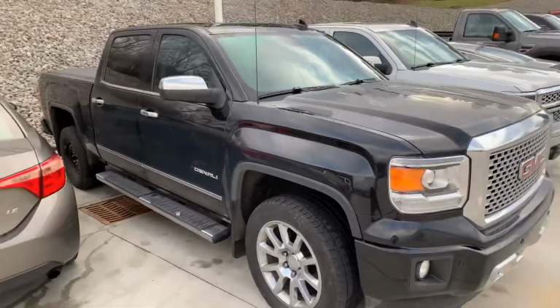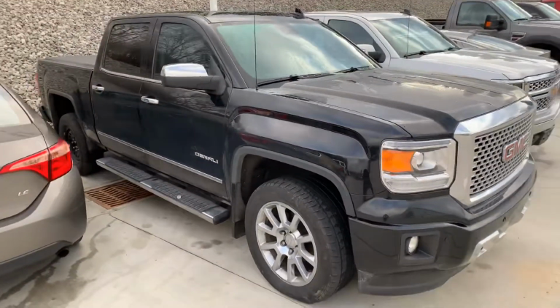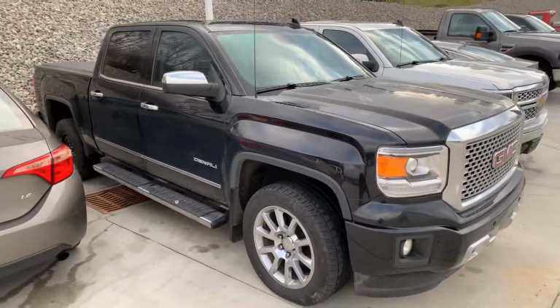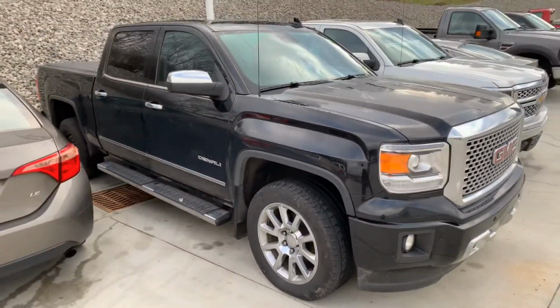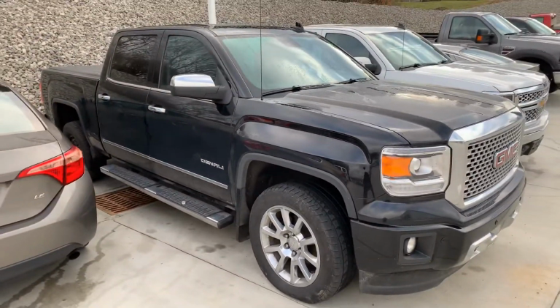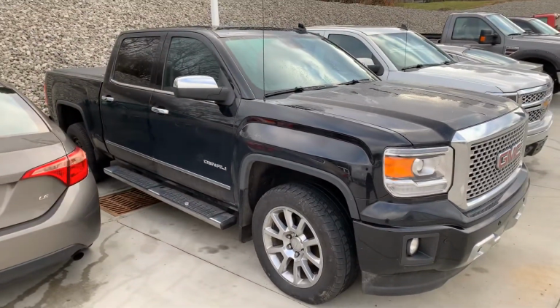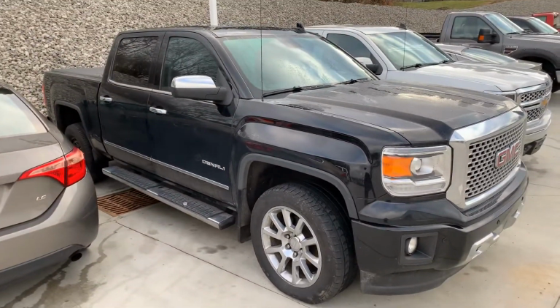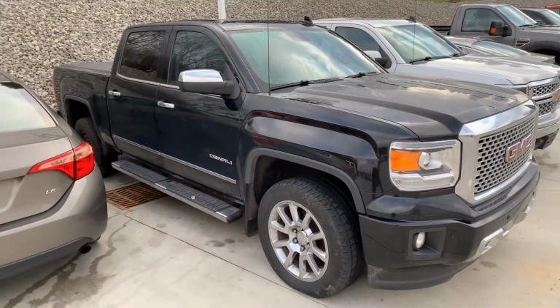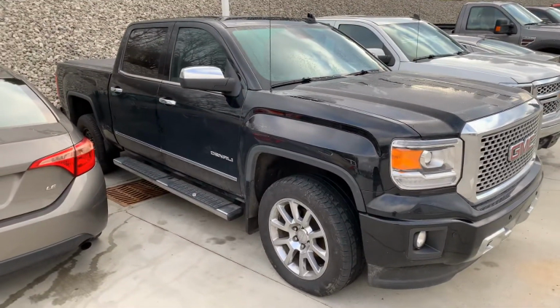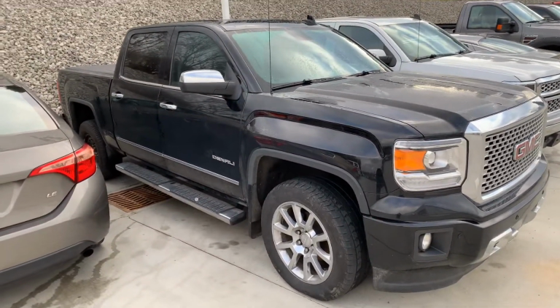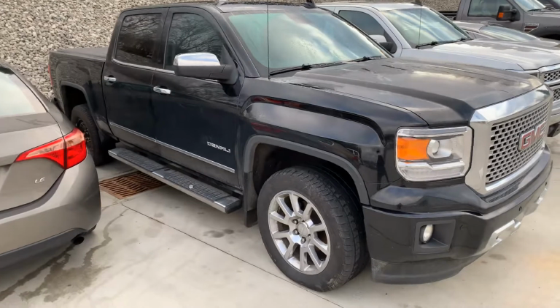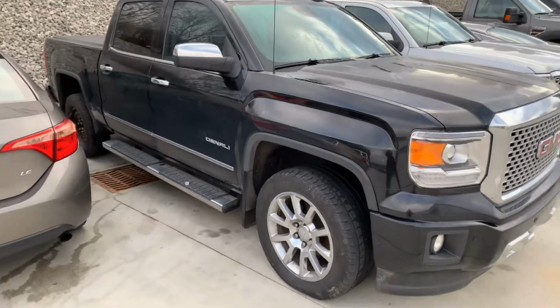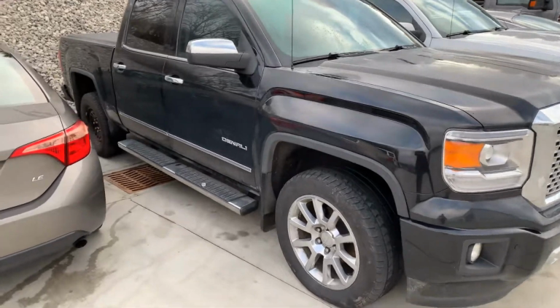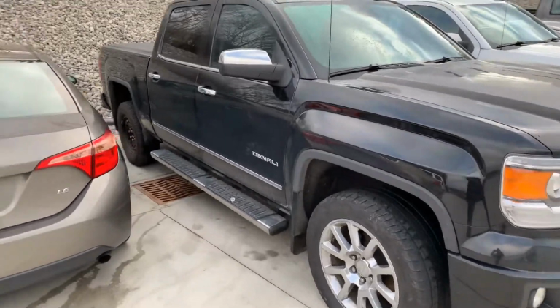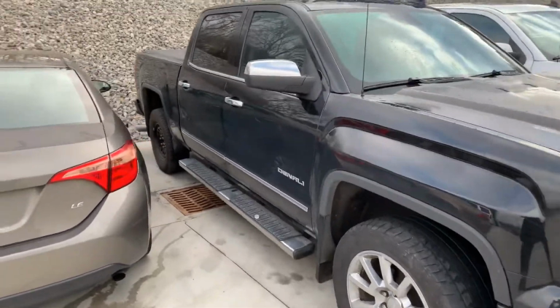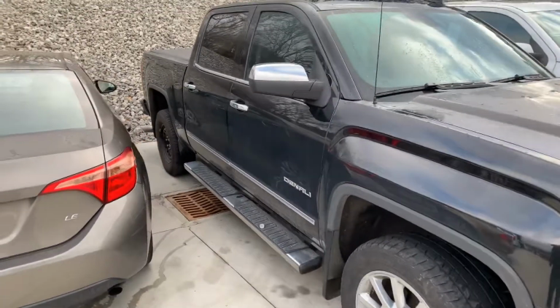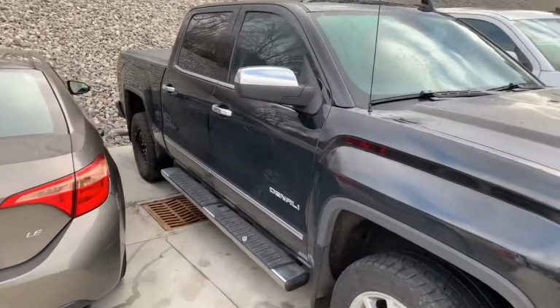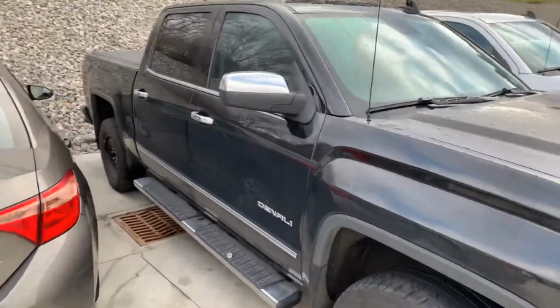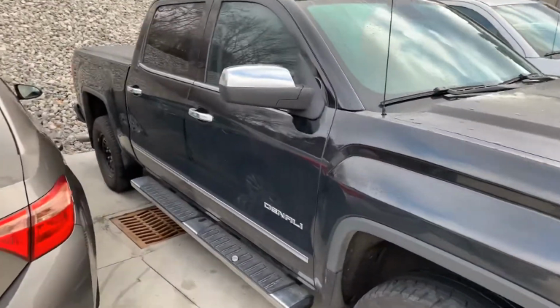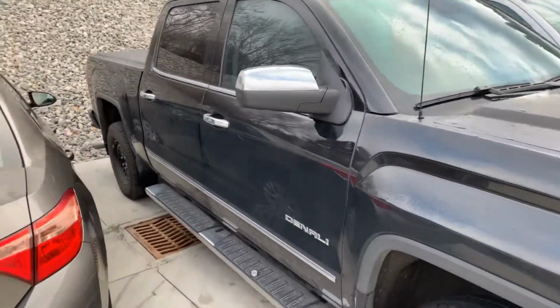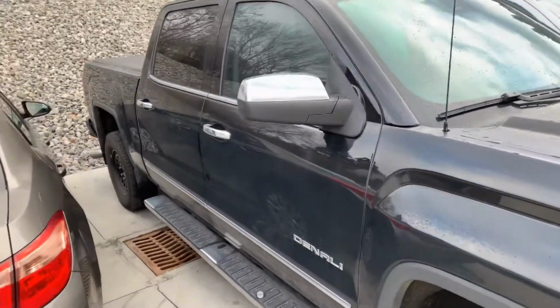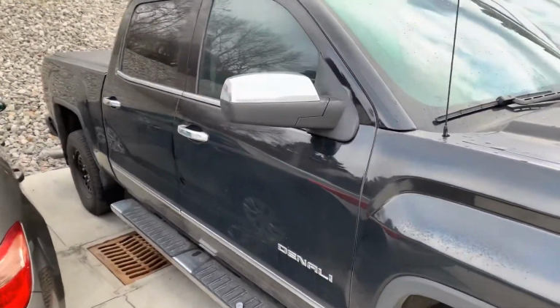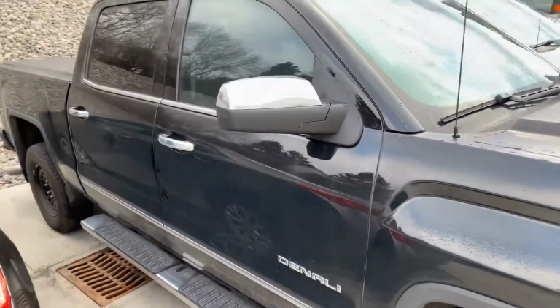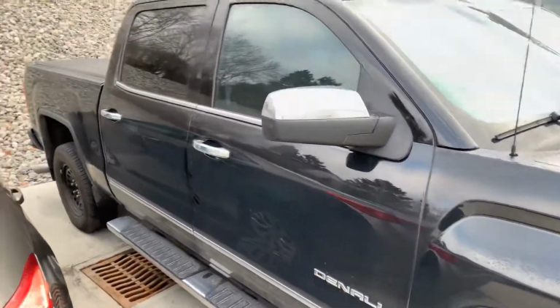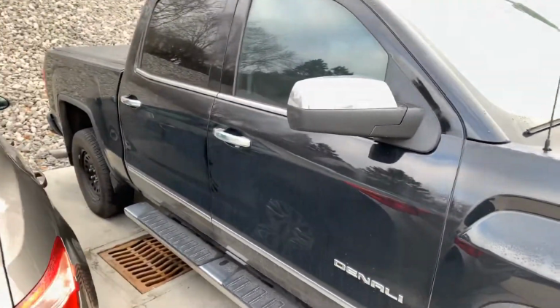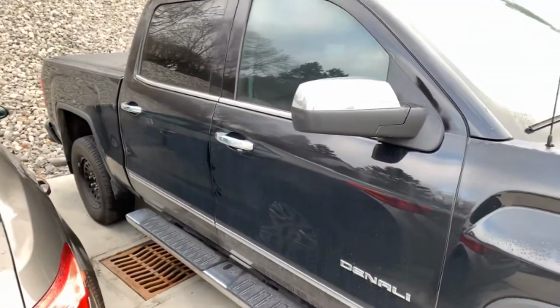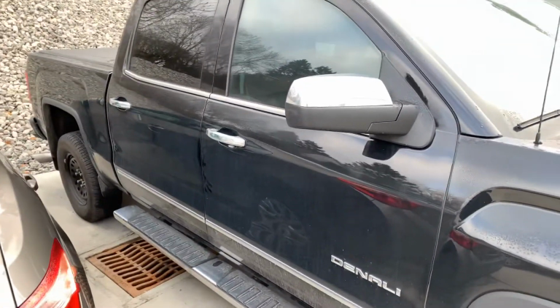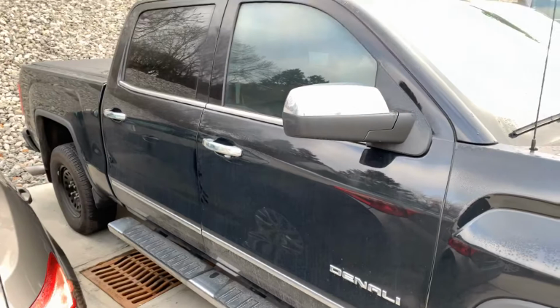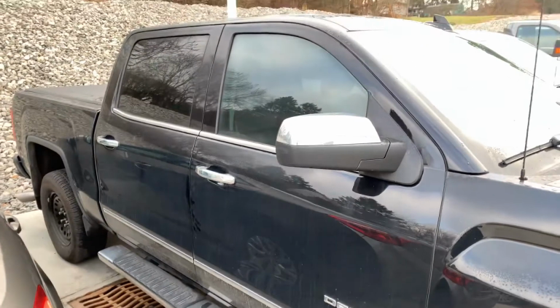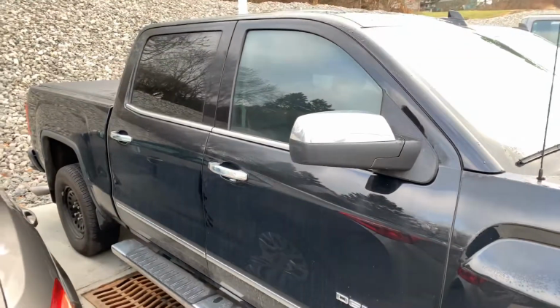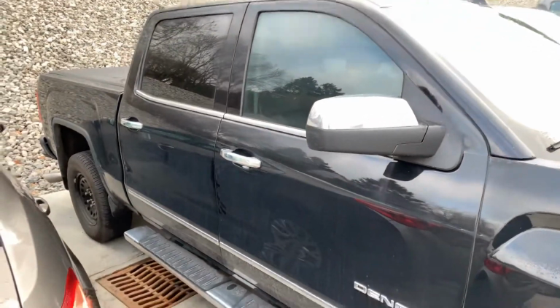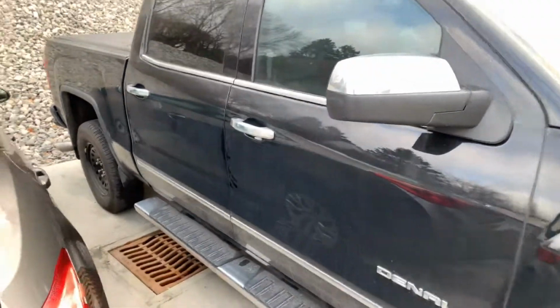I think this one has like 74,000 miles. It's got the spare tire on the back right now — maybe it had a flat, not 100% sure on that one.